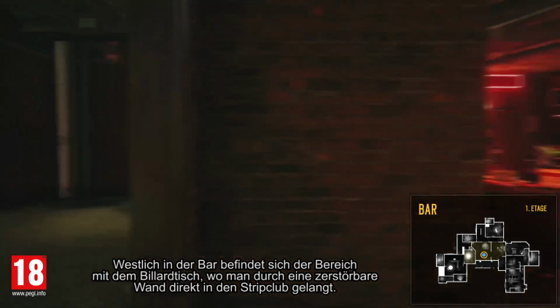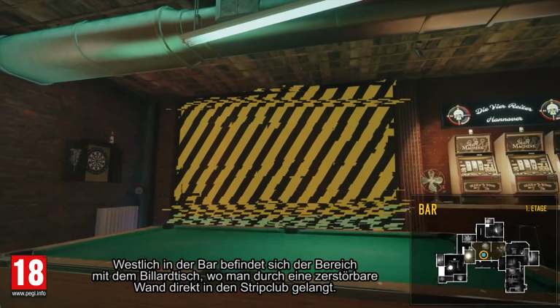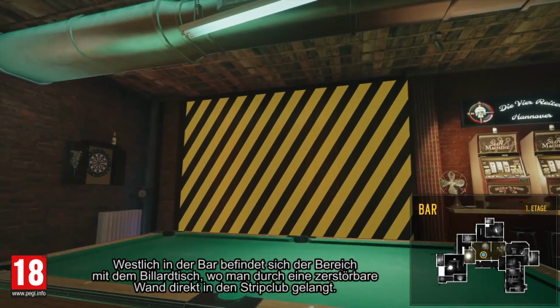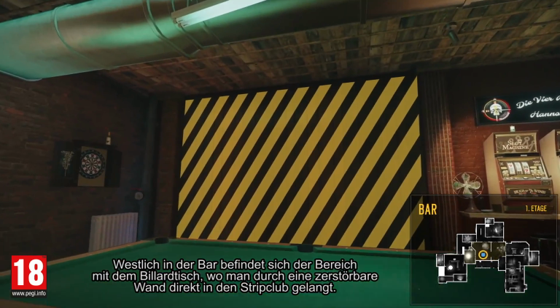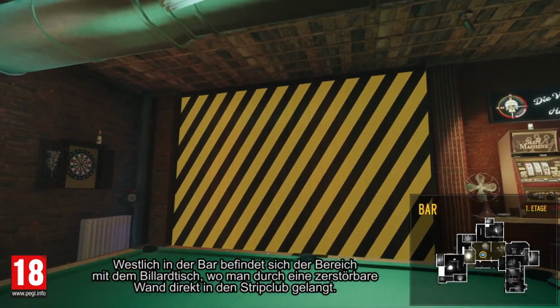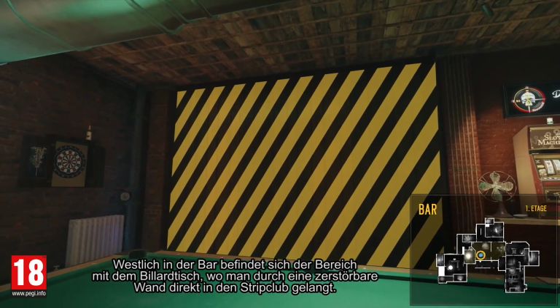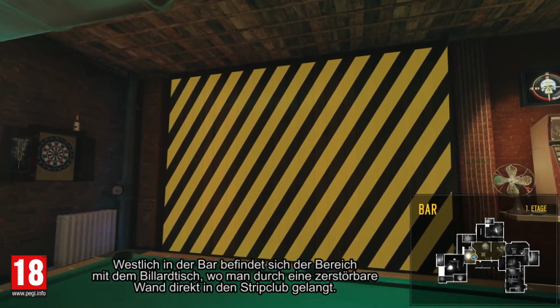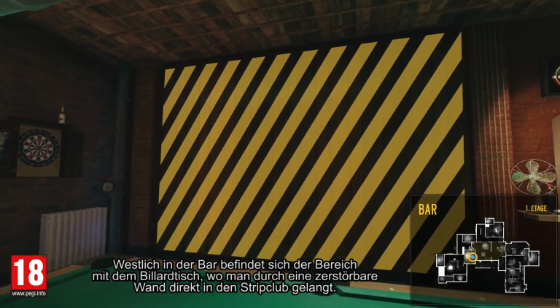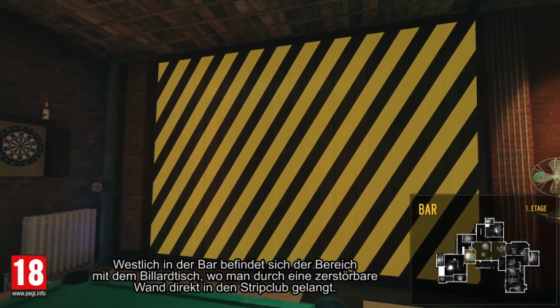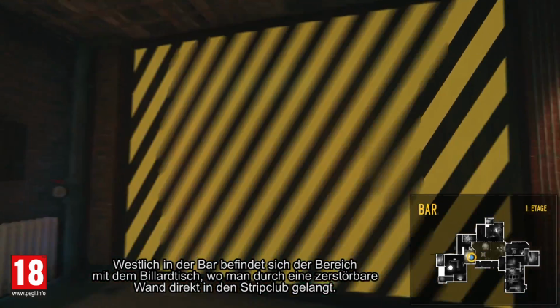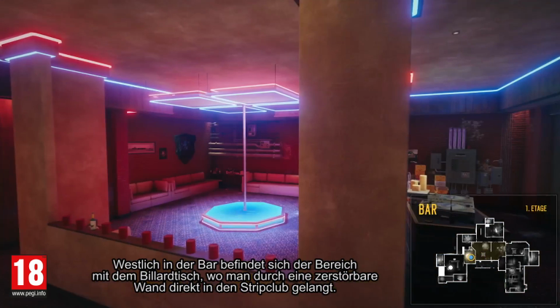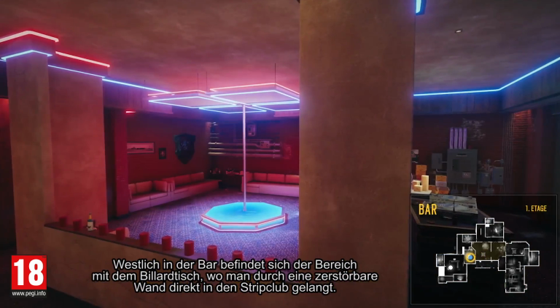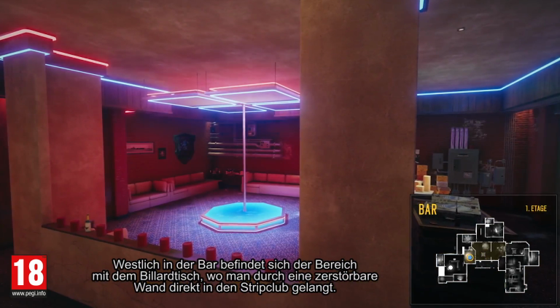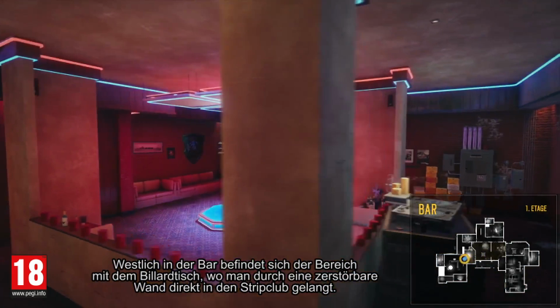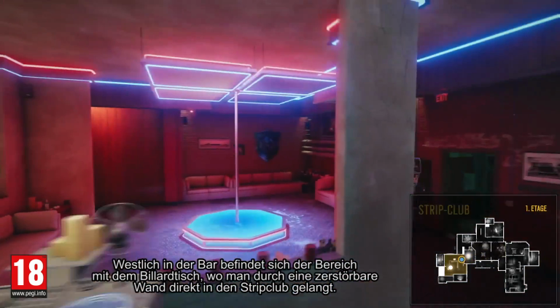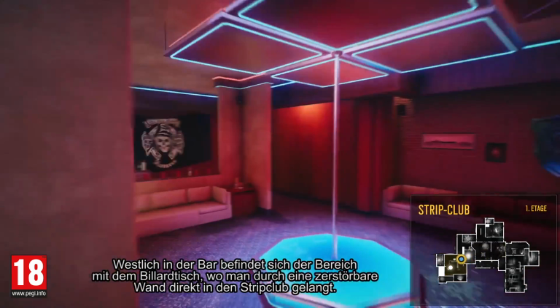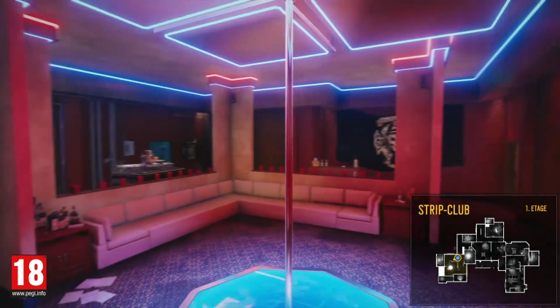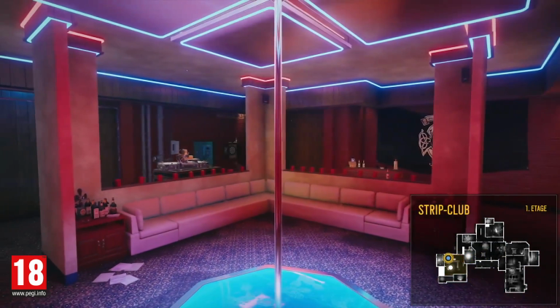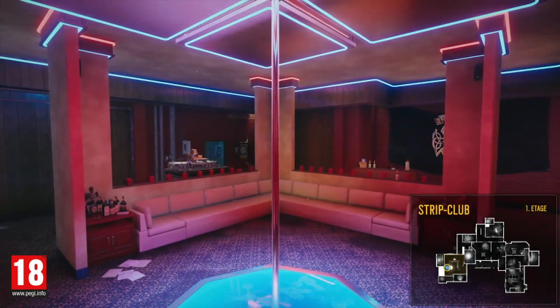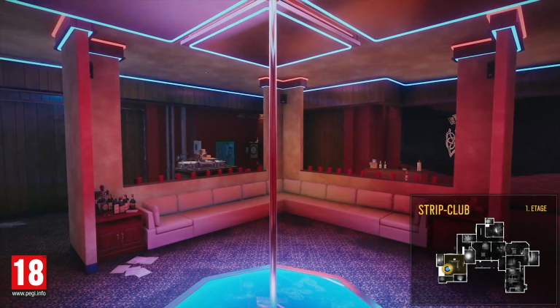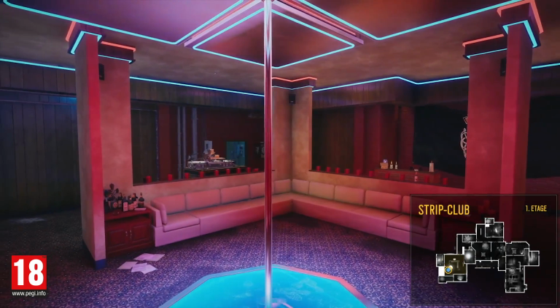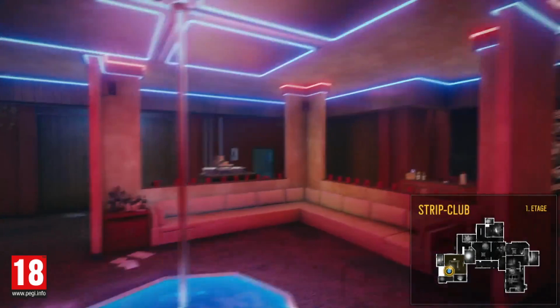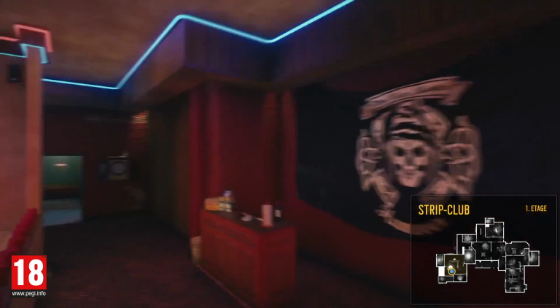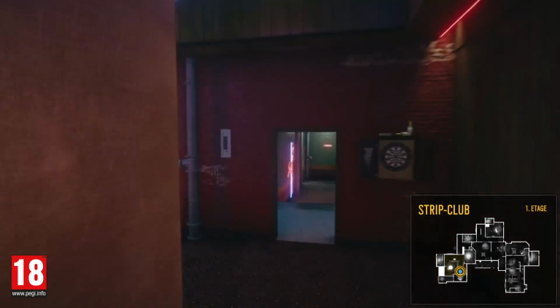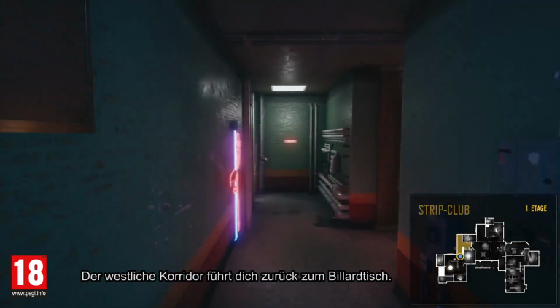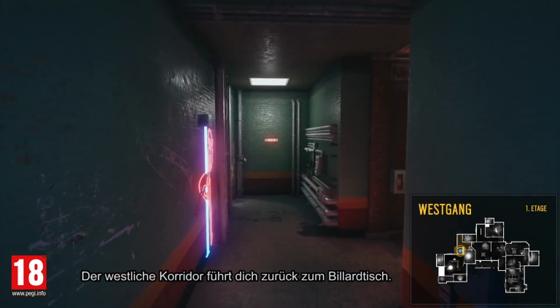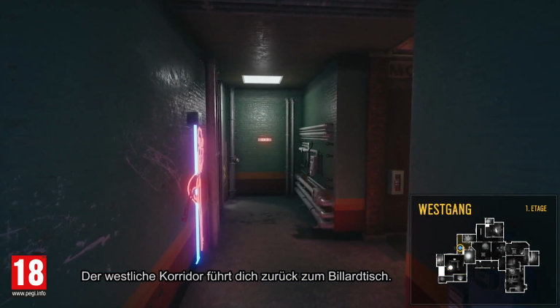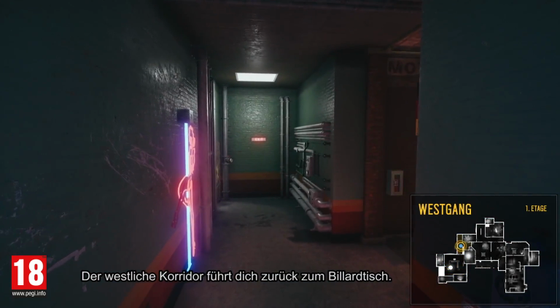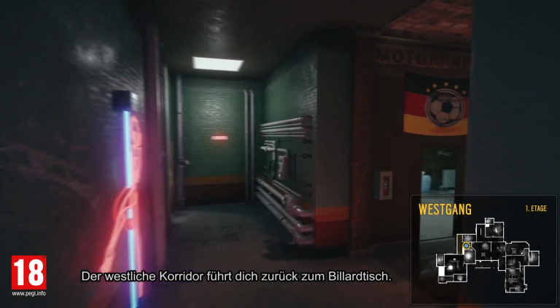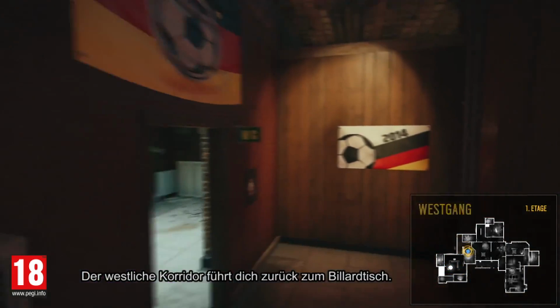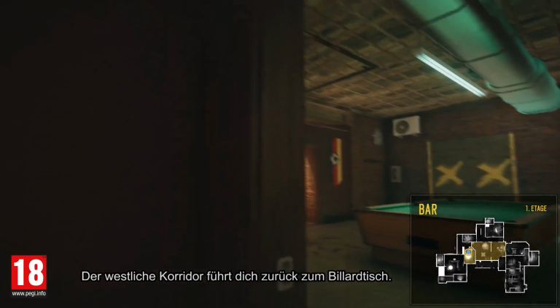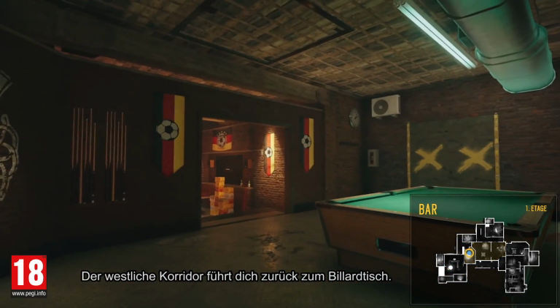West from the bar is the pool table section, where you can breach directly into the strip club through a destructible wall. The western hallway leads you back to the pool table section.